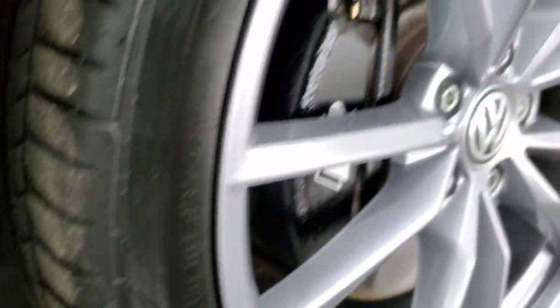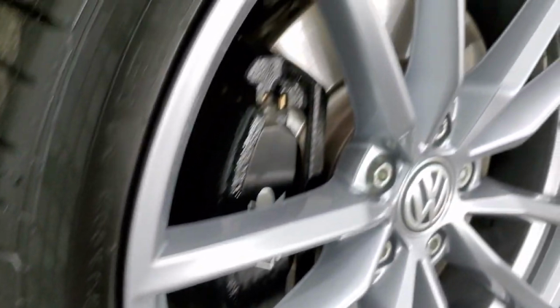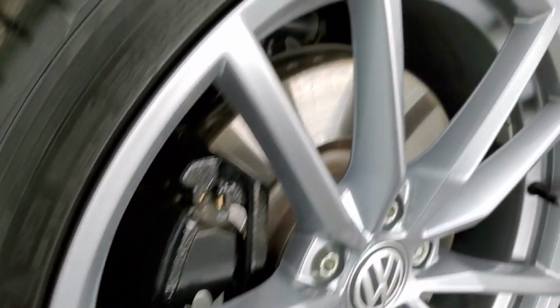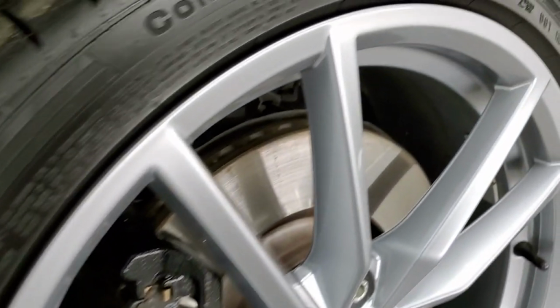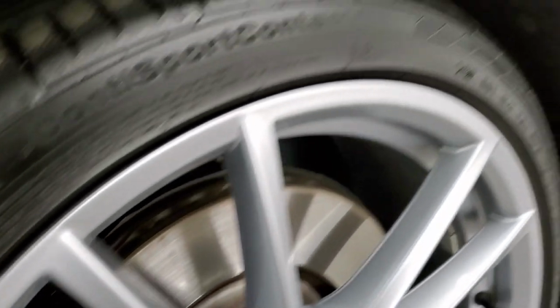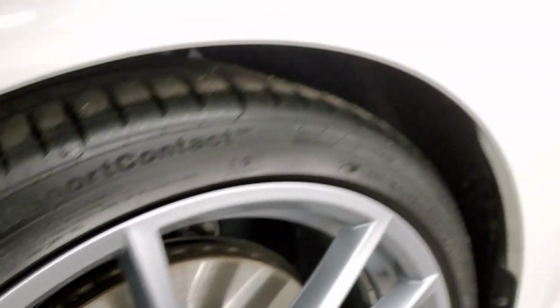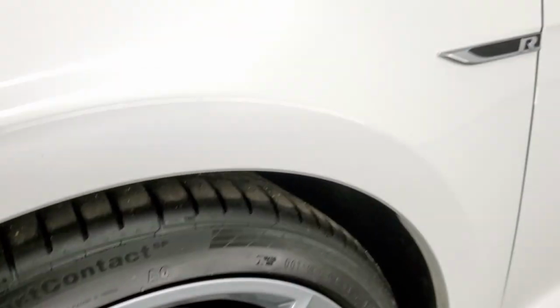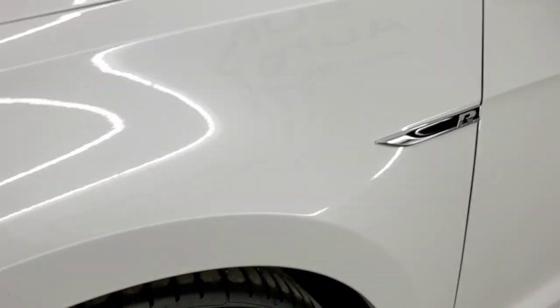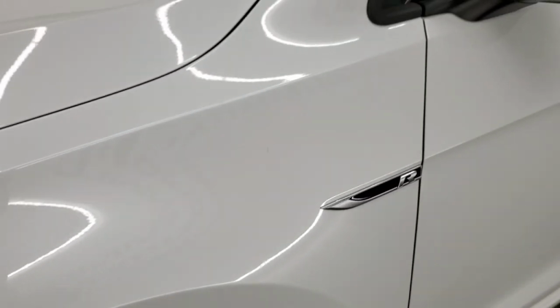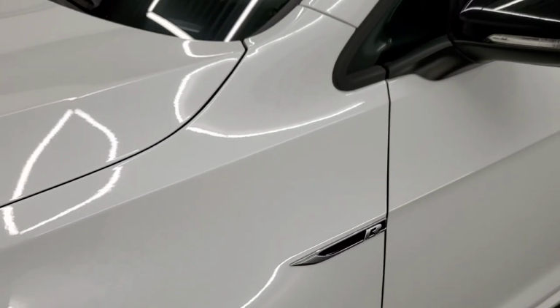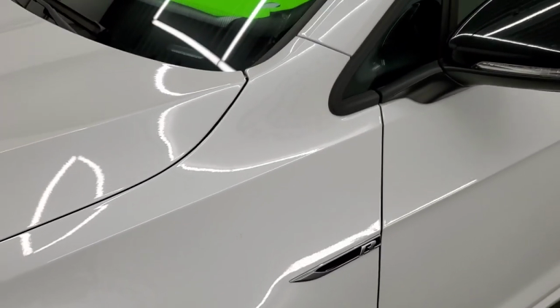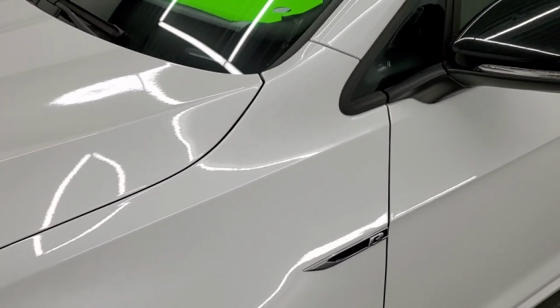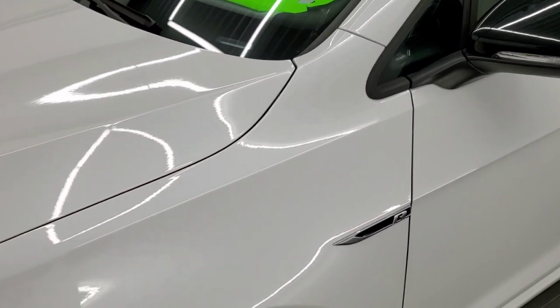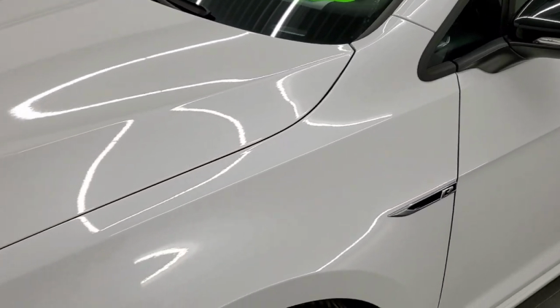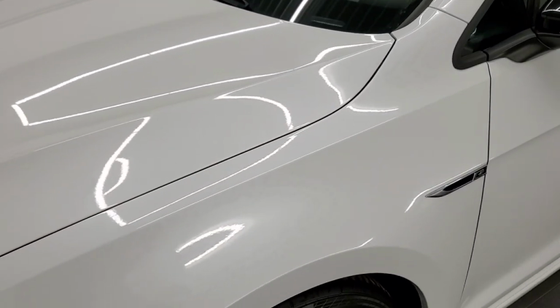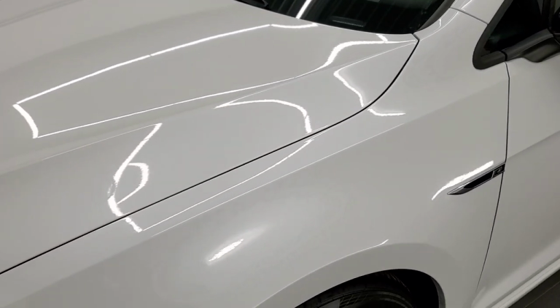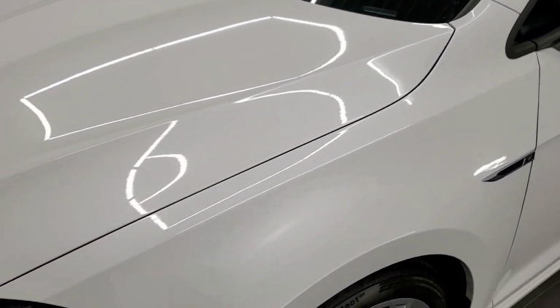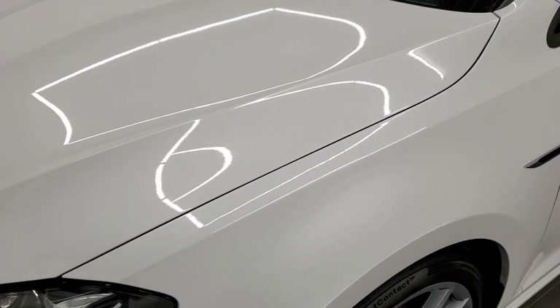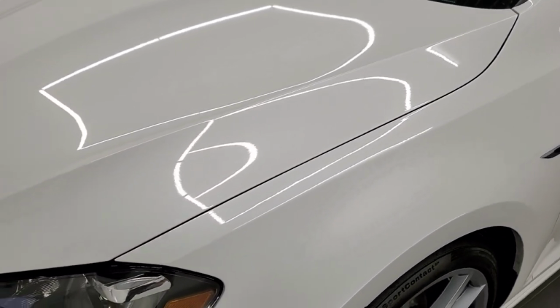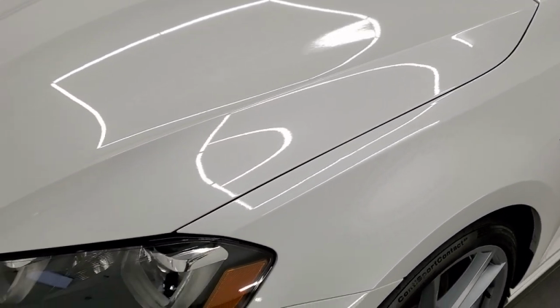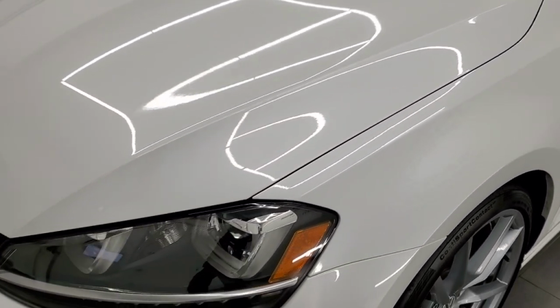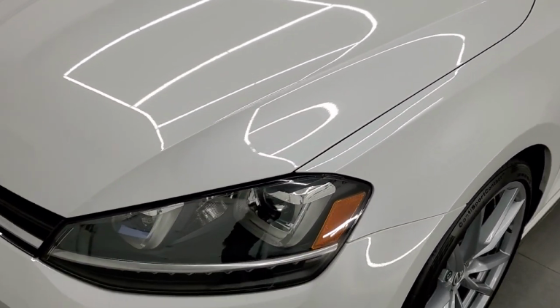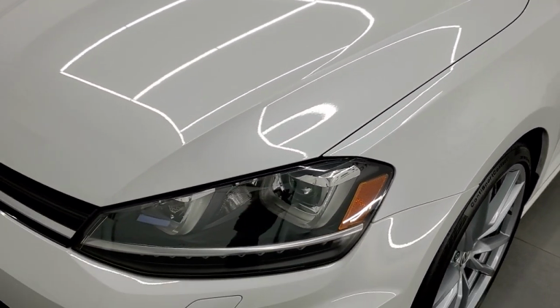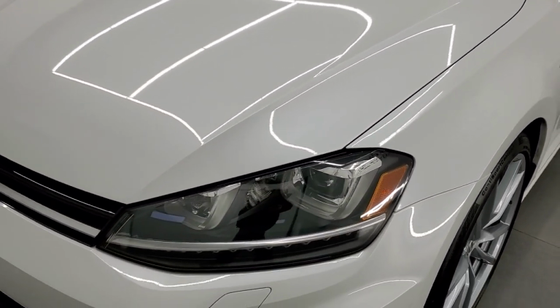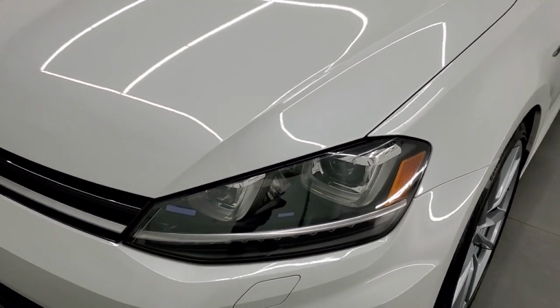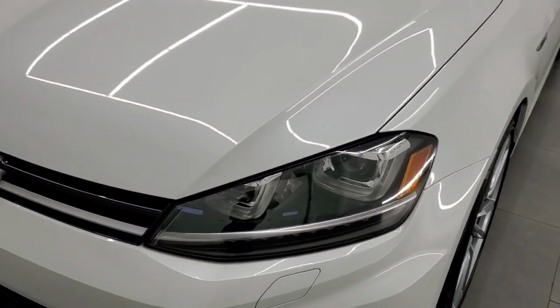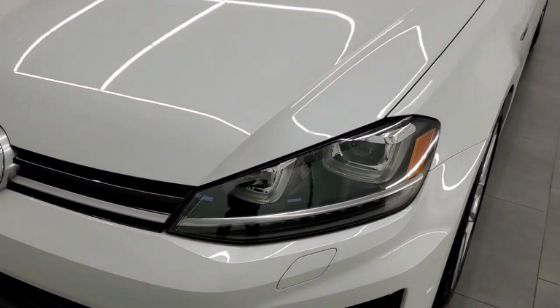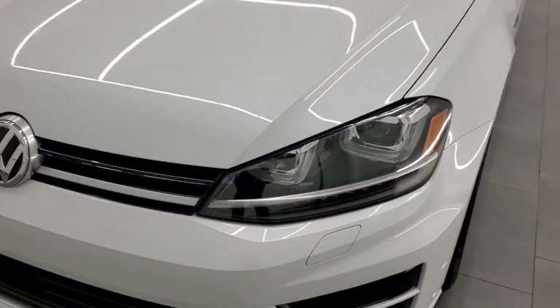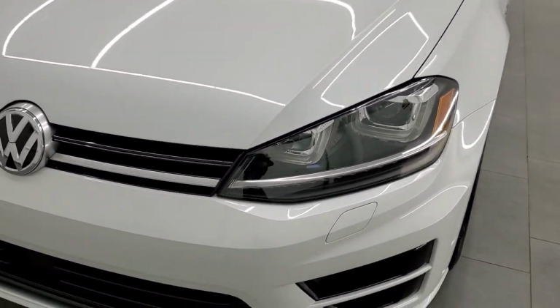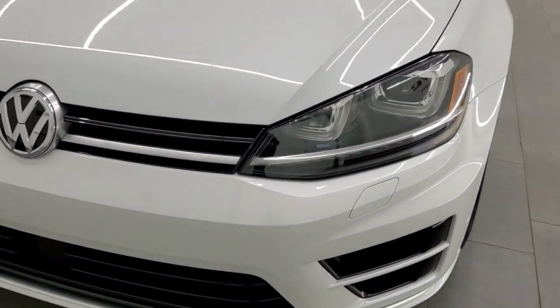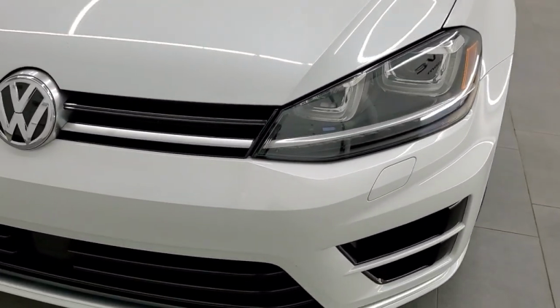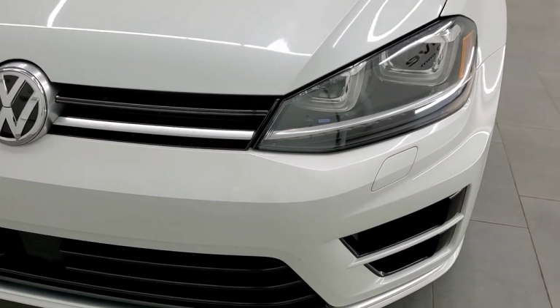The cool thing about this car is that it comes with a second set of rims and tires — it has a set of winter tires for it.